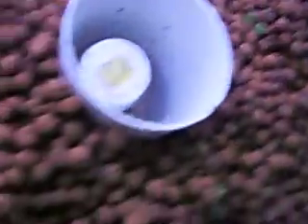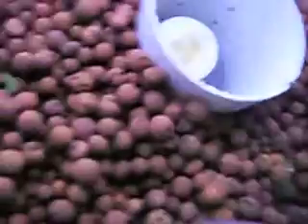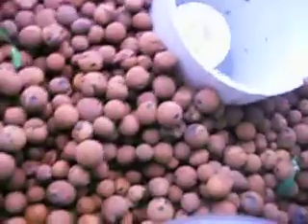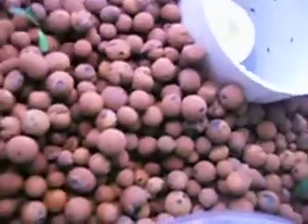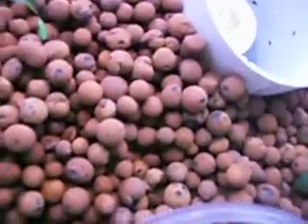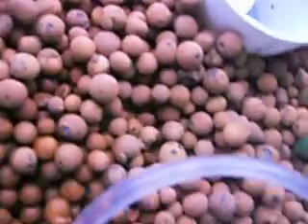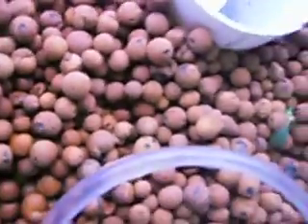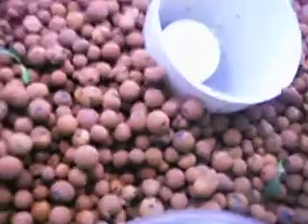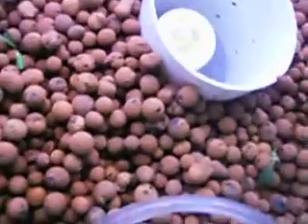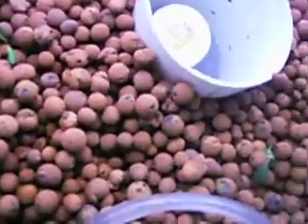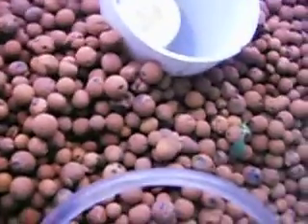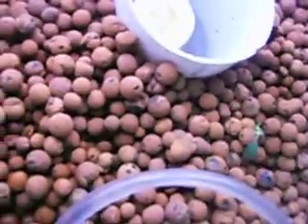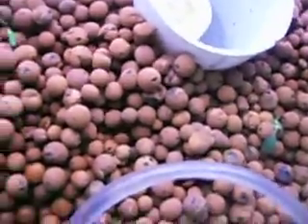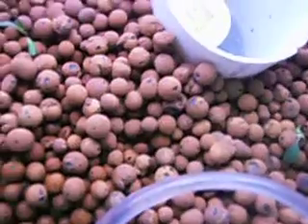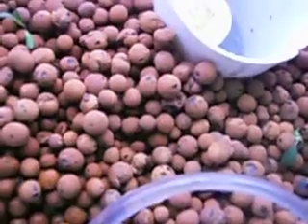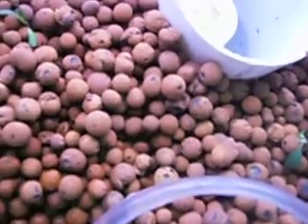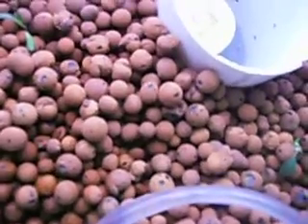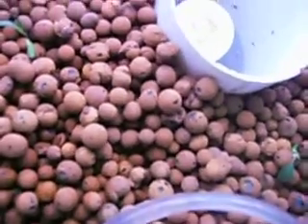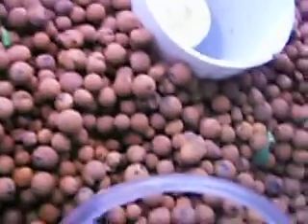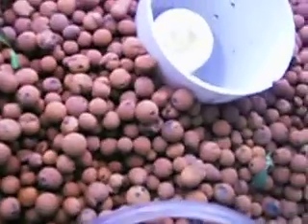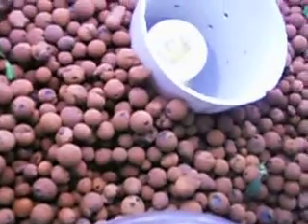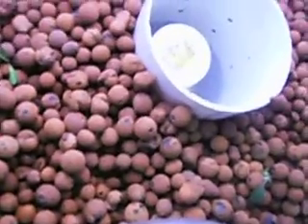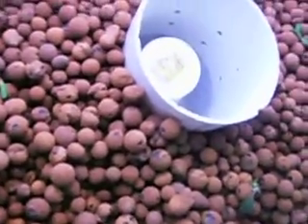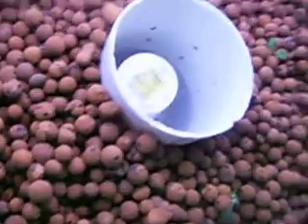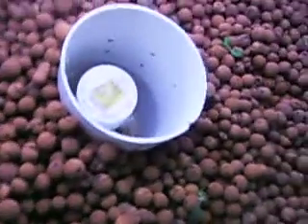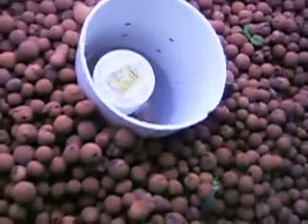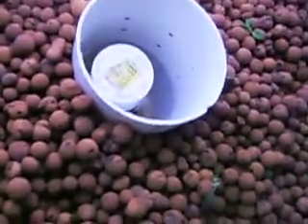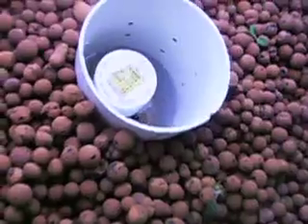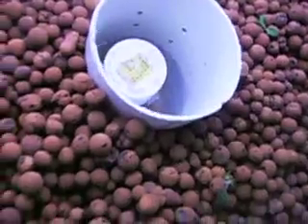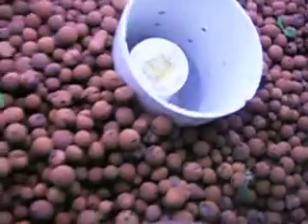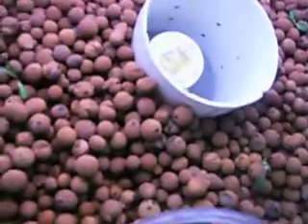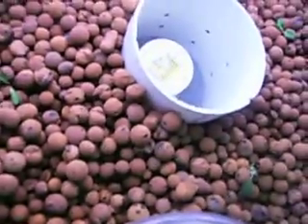Hydroton is an interesting product. It's a clay-based product and has a lot of red dust, so we had to rinse it quite a bit in order to get to where we weren't going to pollute the entire system.